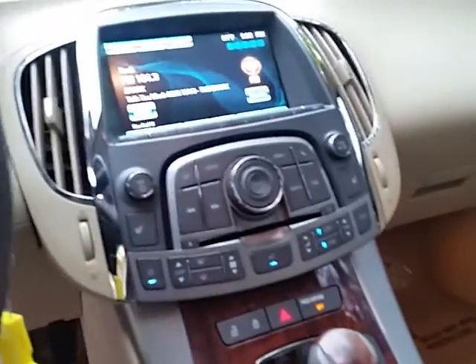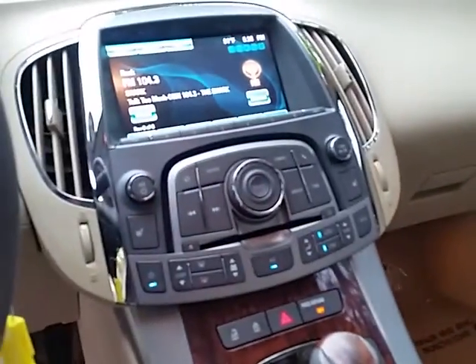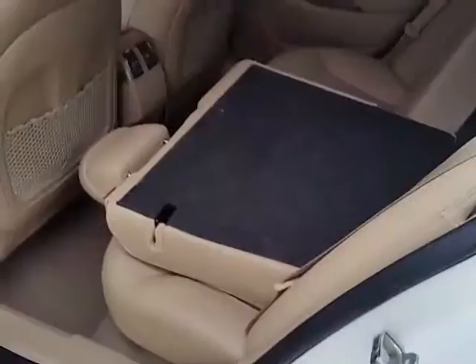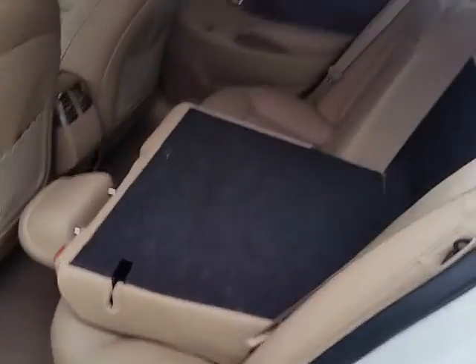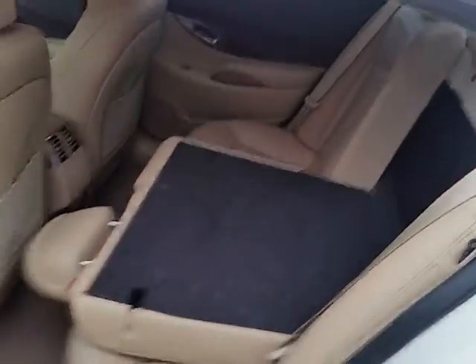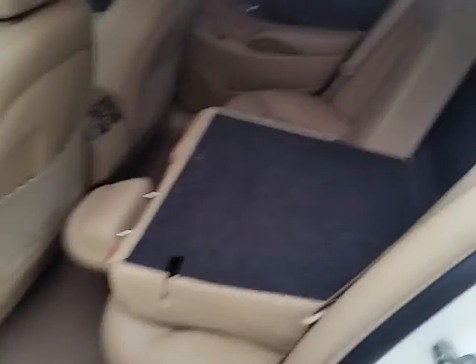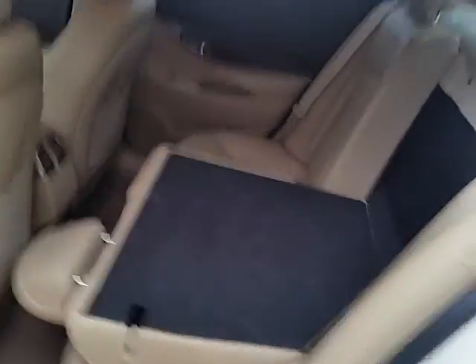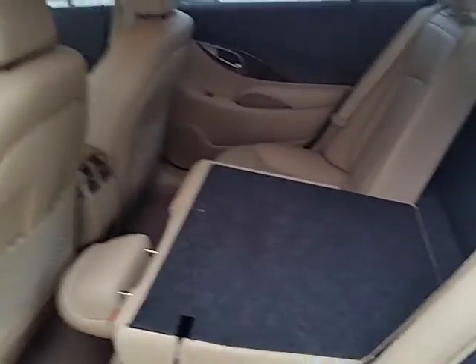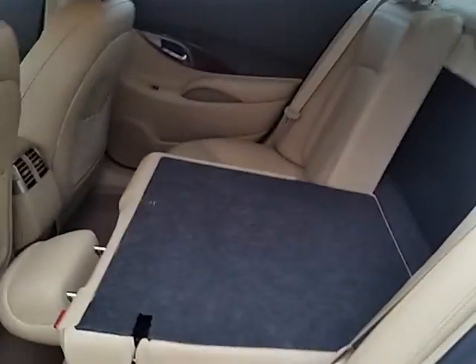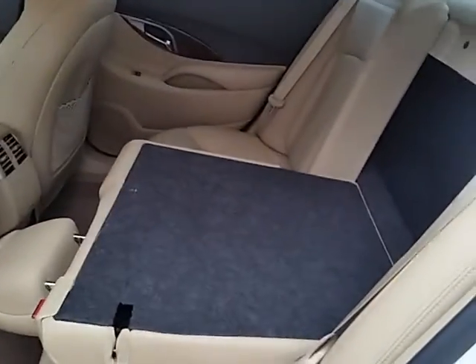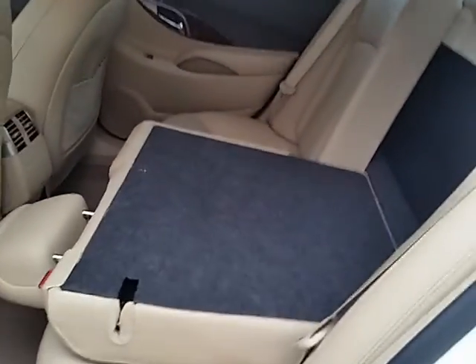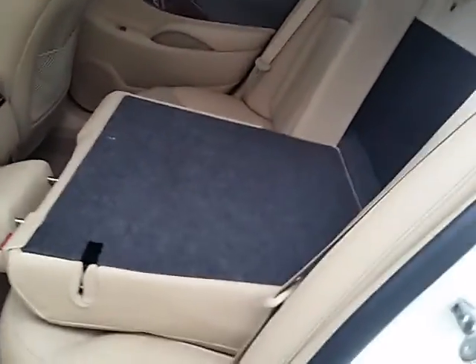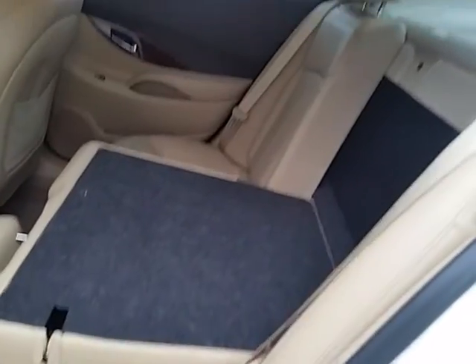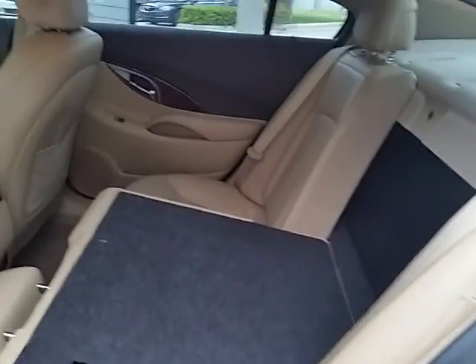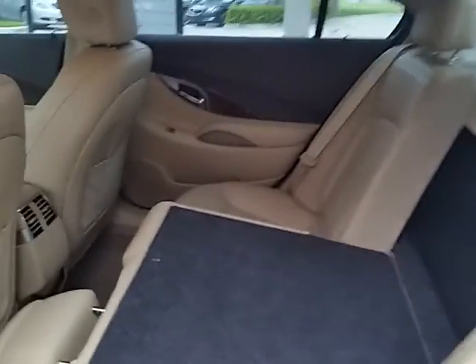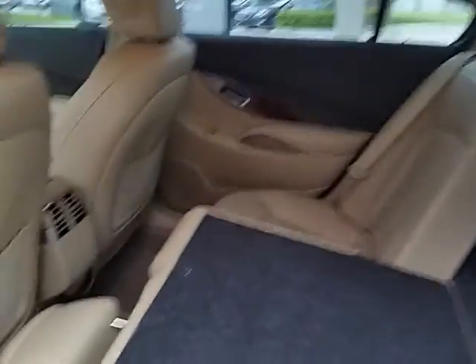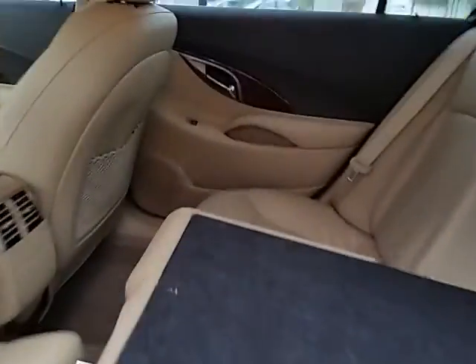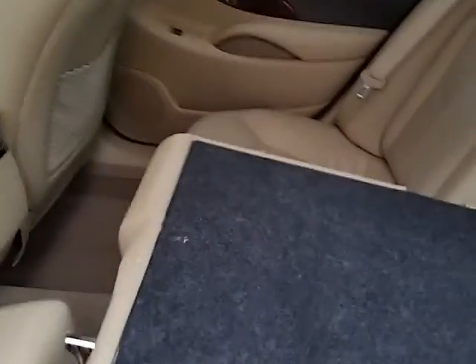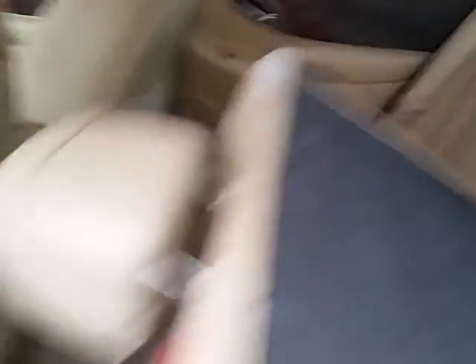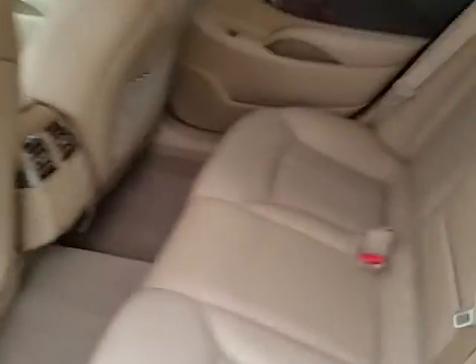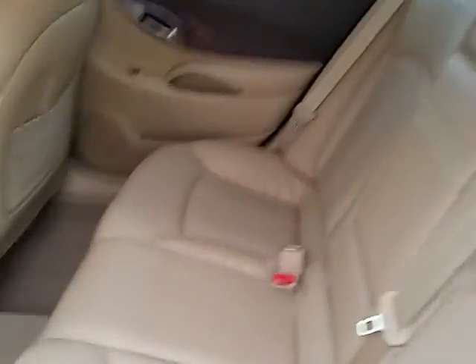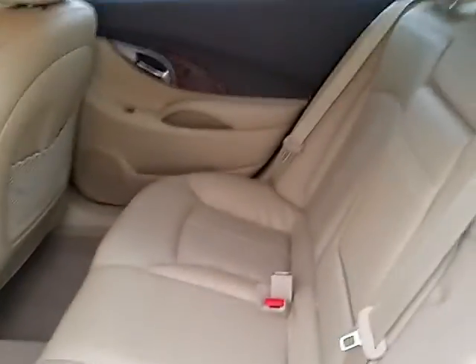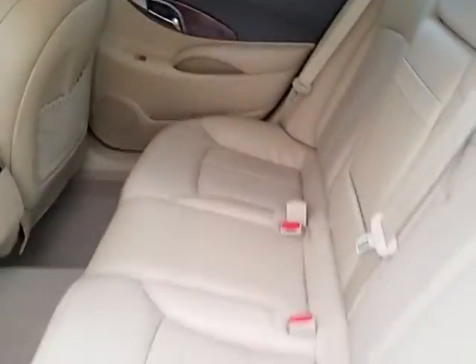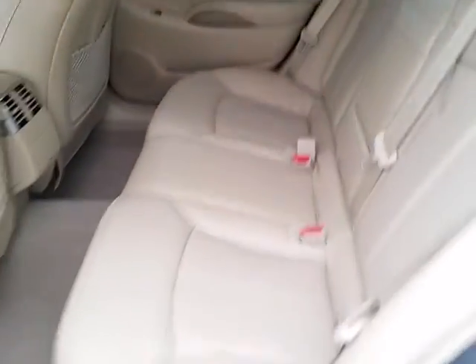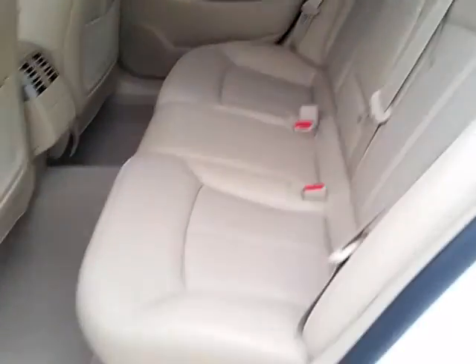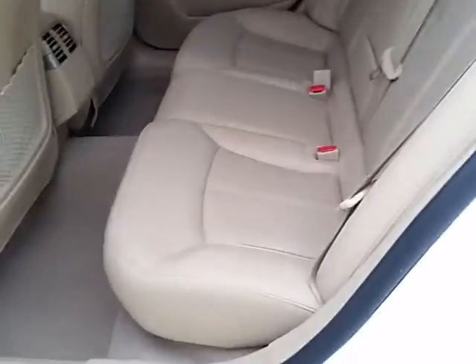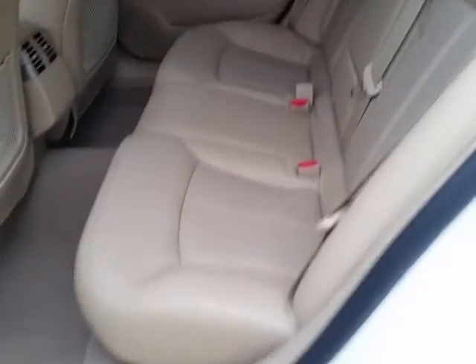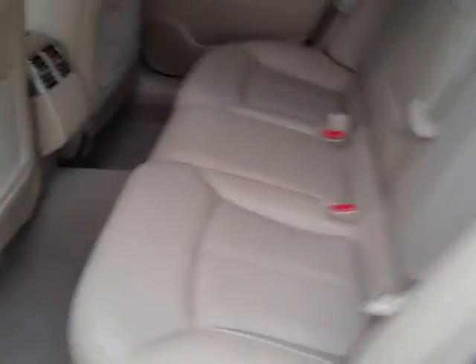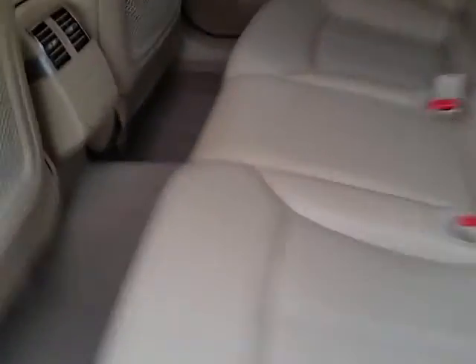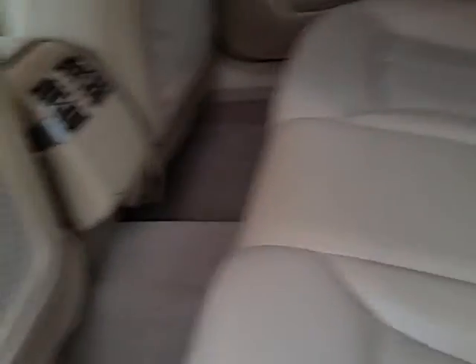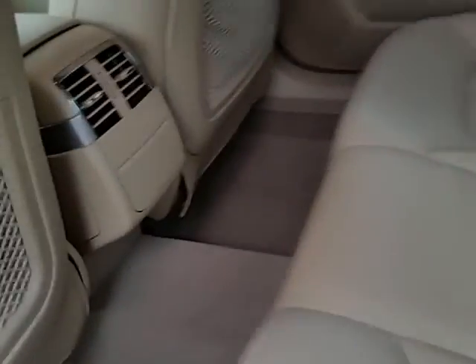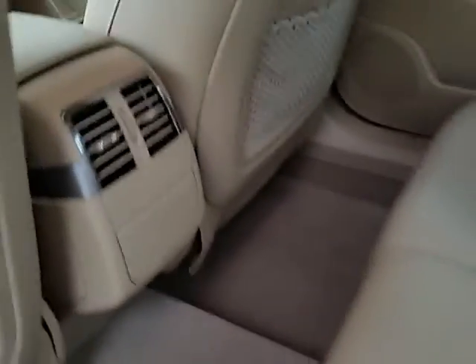Got the 60/40 rear split seats back here, and air vents in the rear as well.